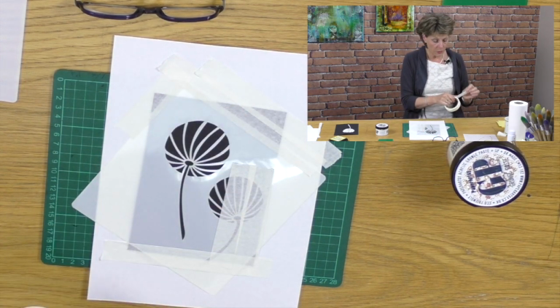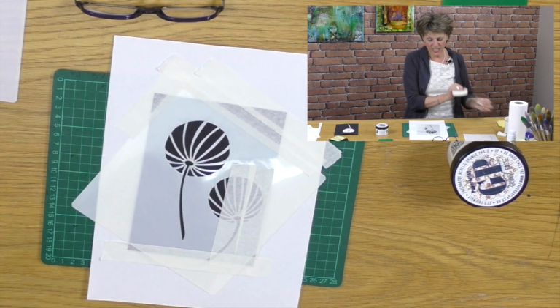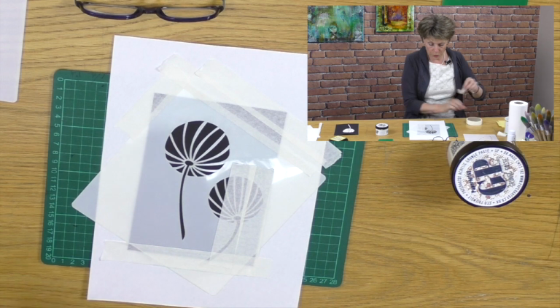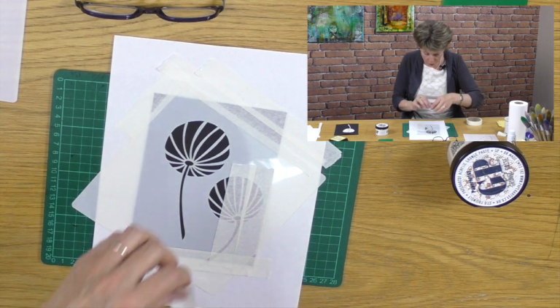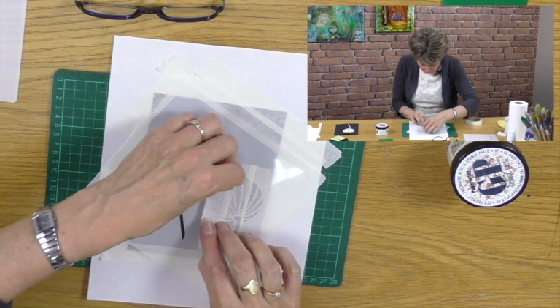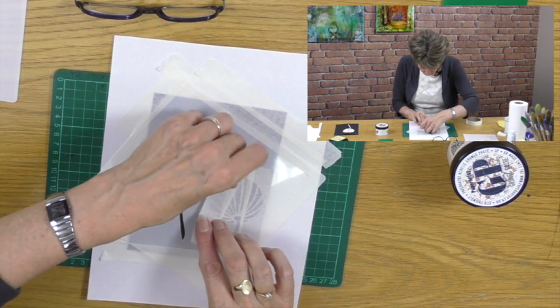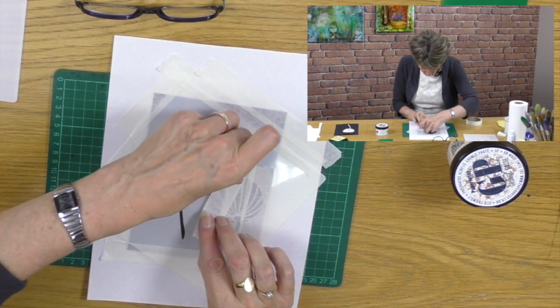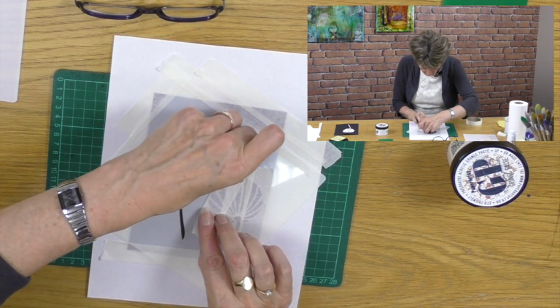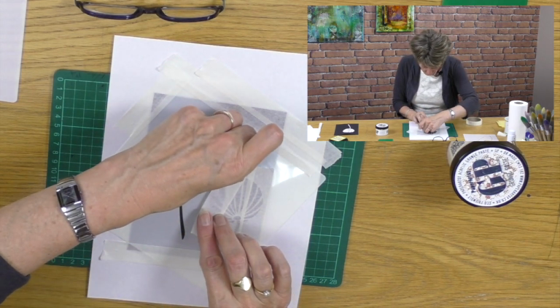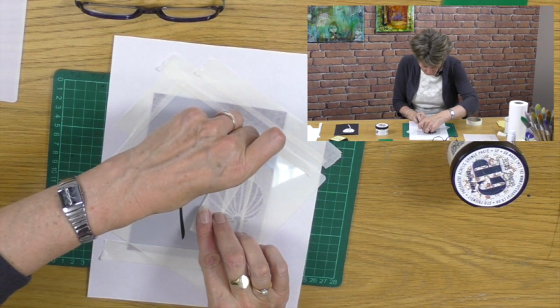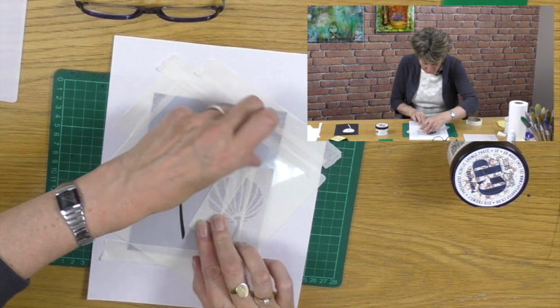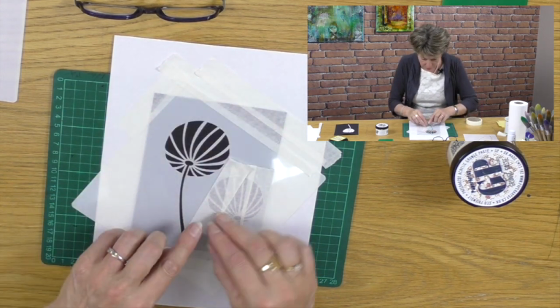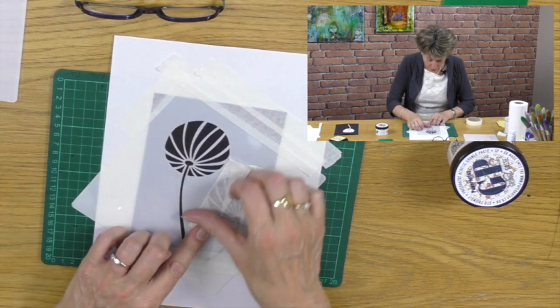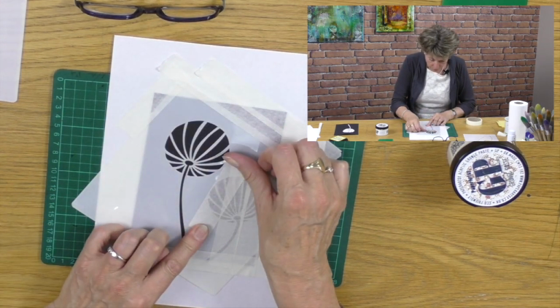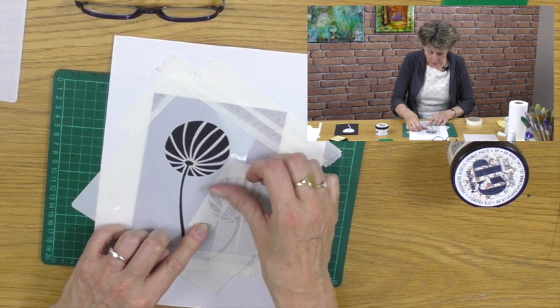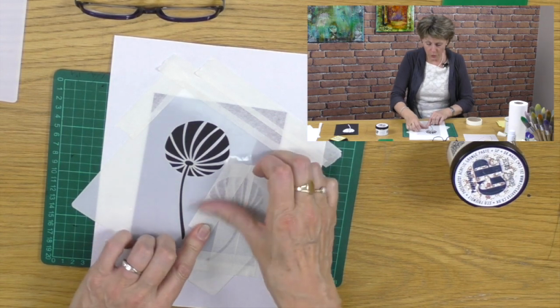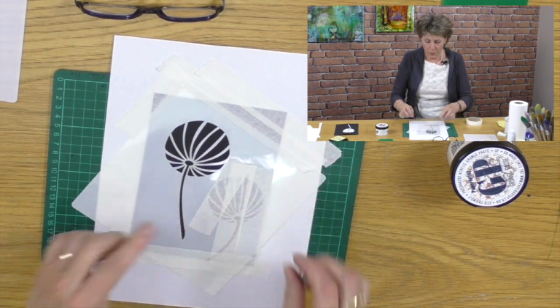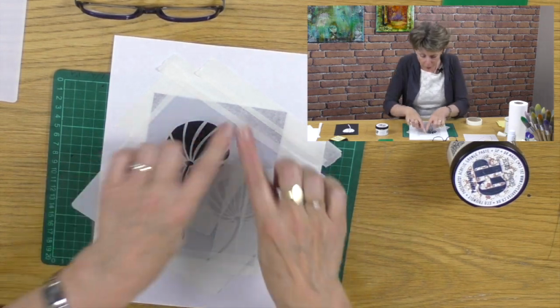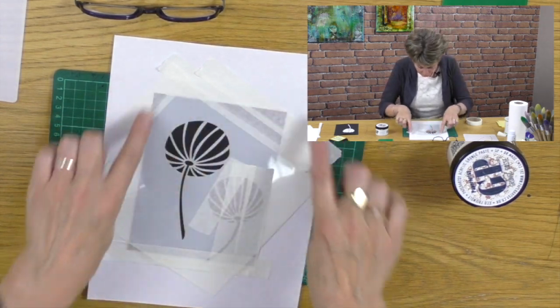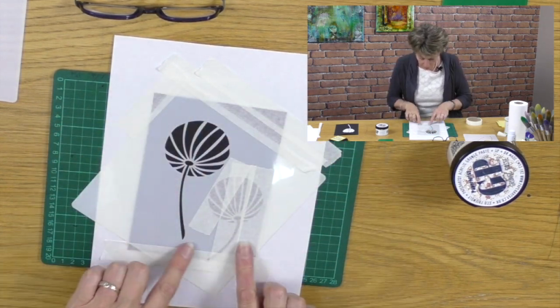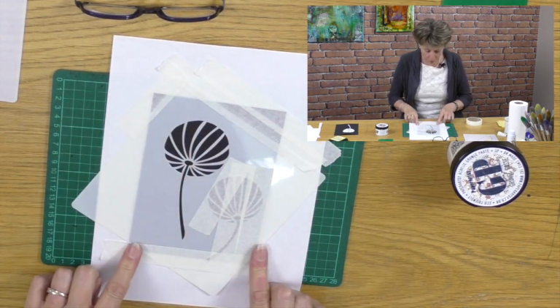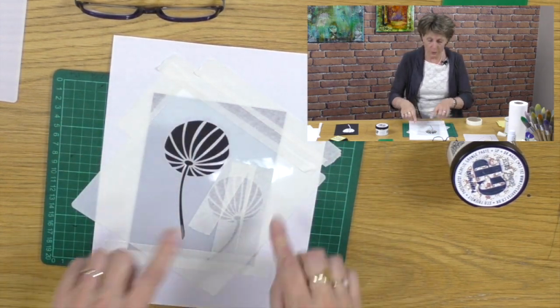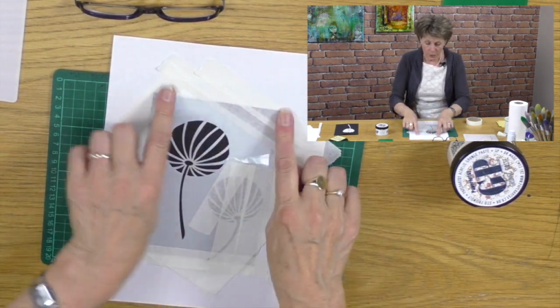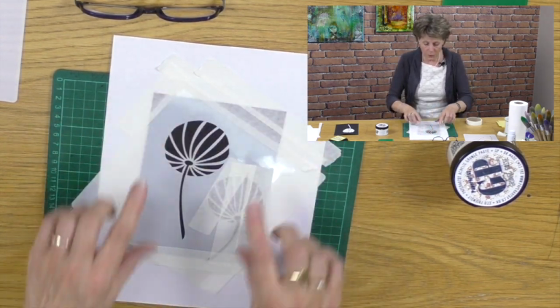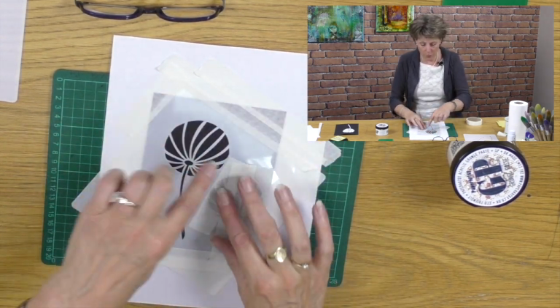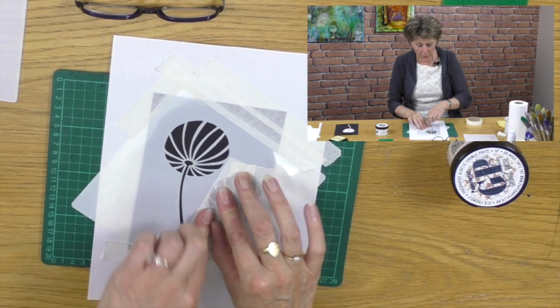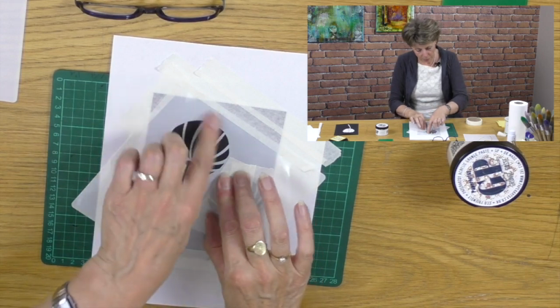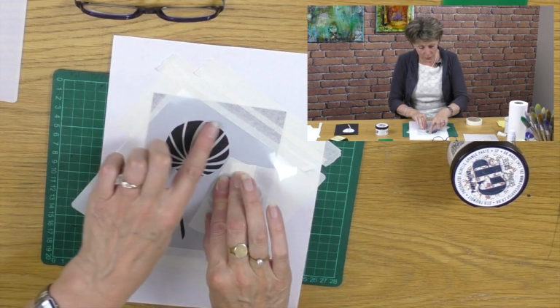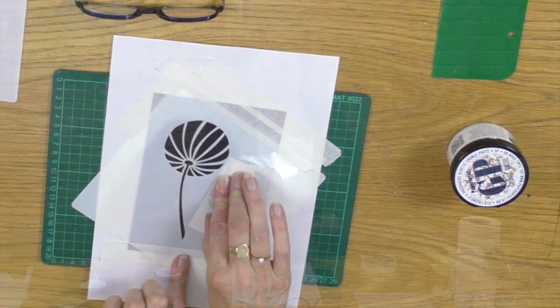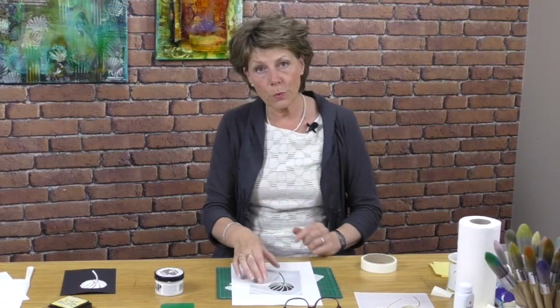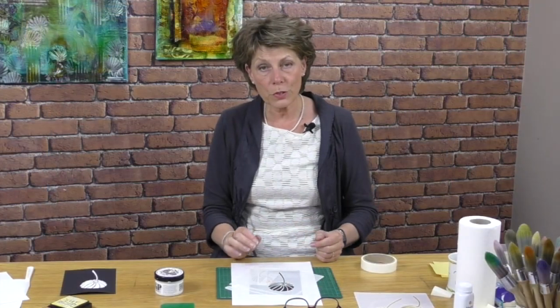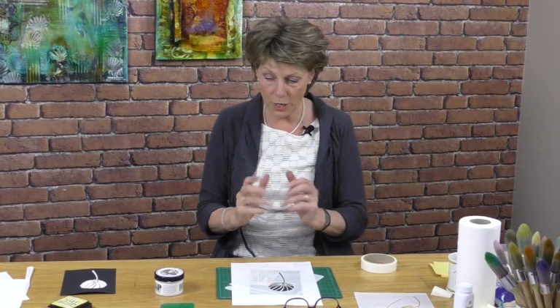It's just like a little surgery really — quite straightforward, easy peasy. So now I'm checking and I've got absolutely nothing exposed except the Chinese lantern that I want.